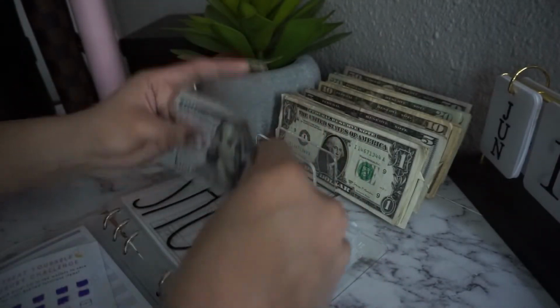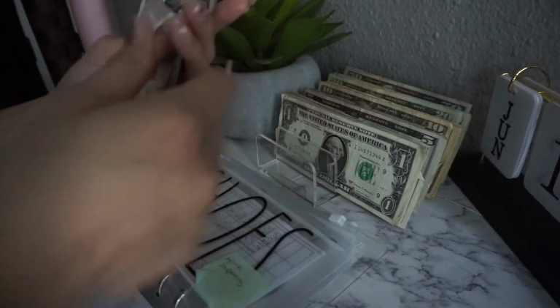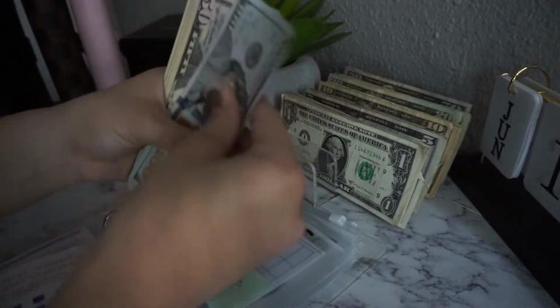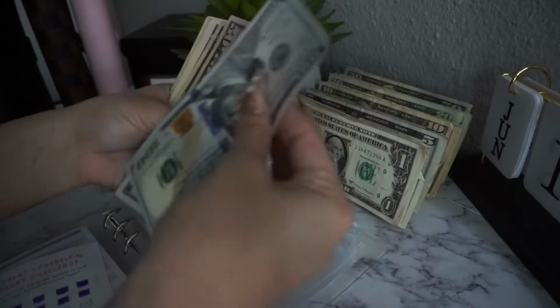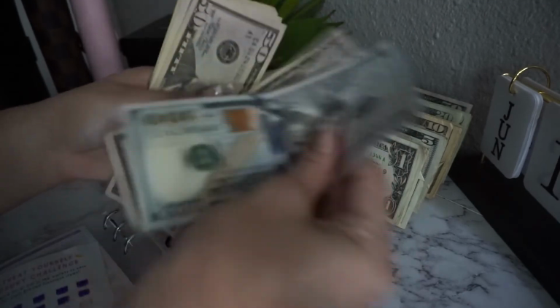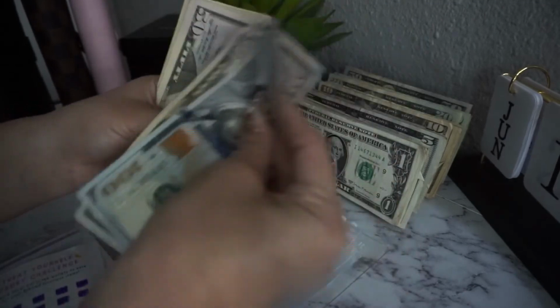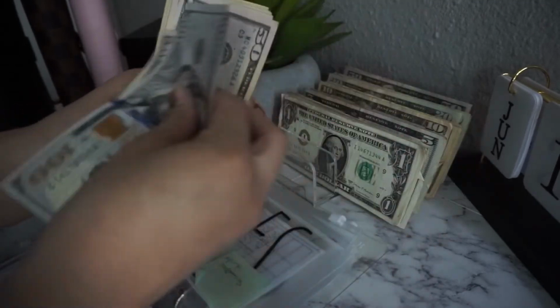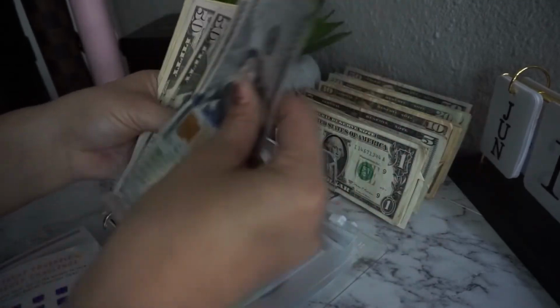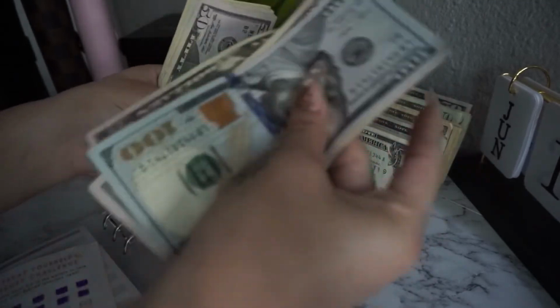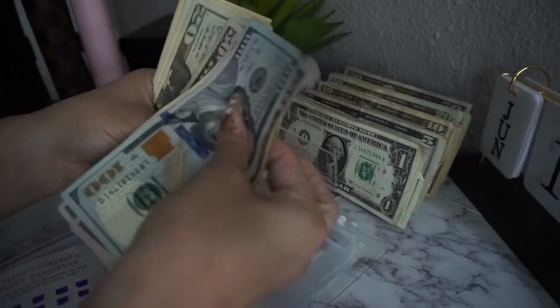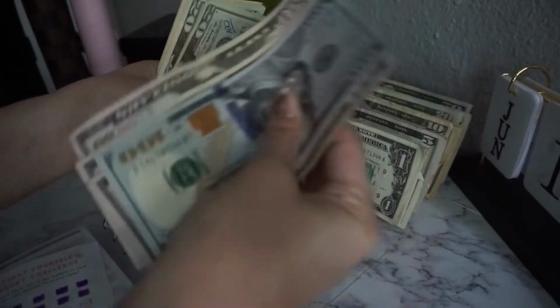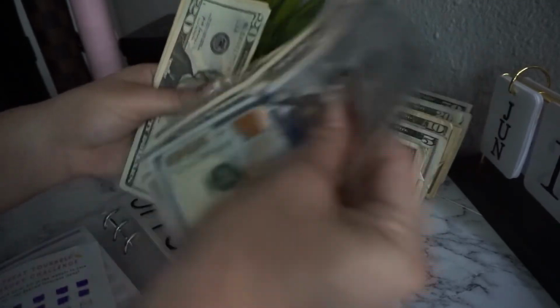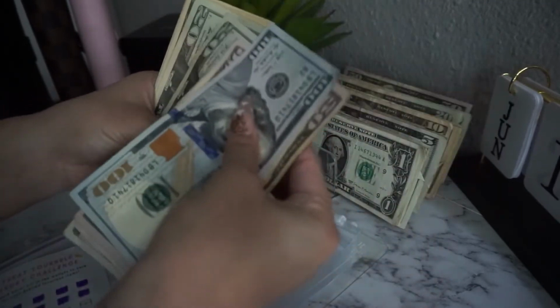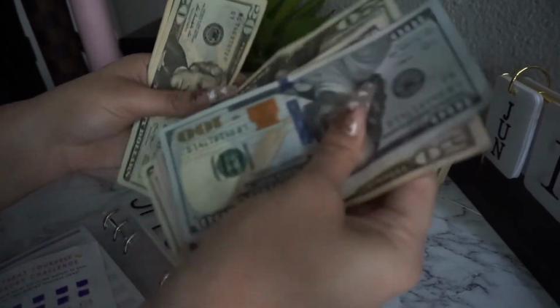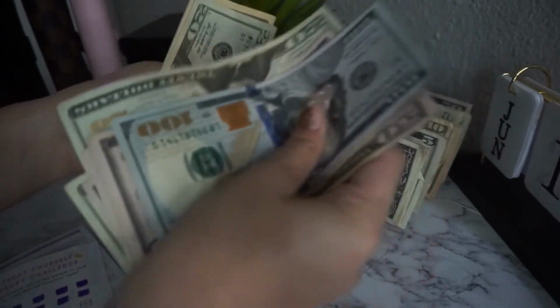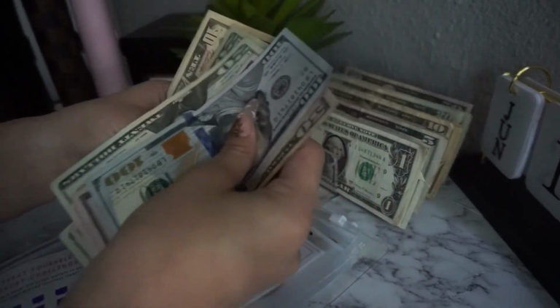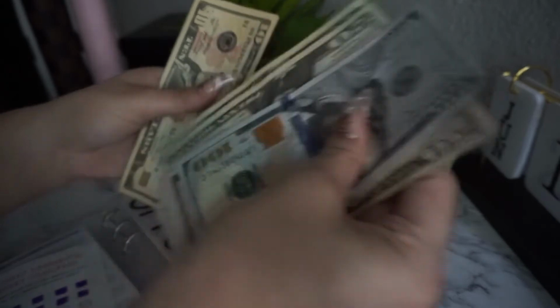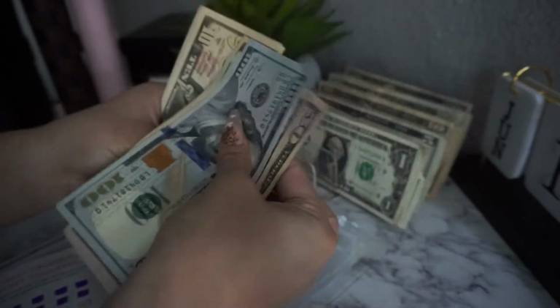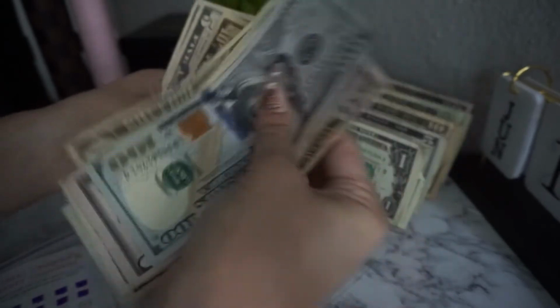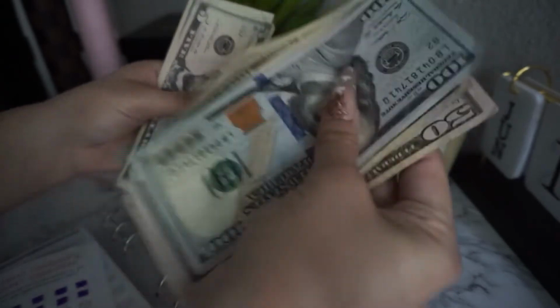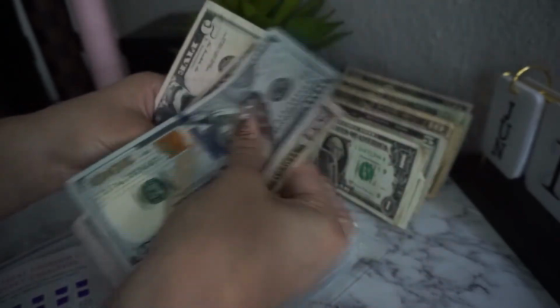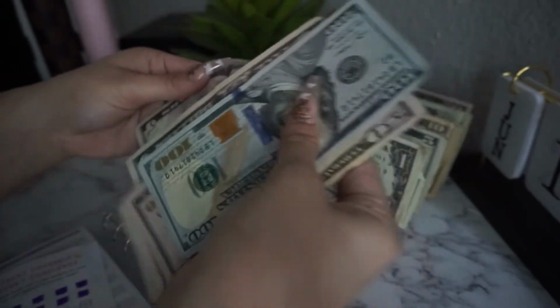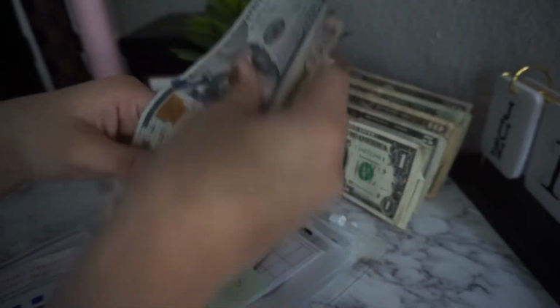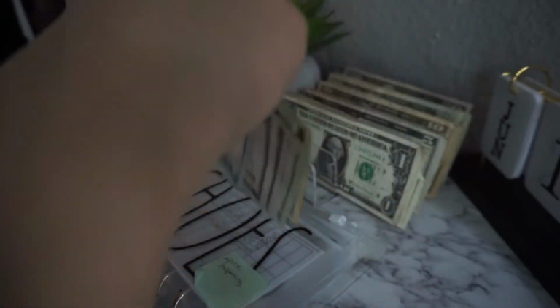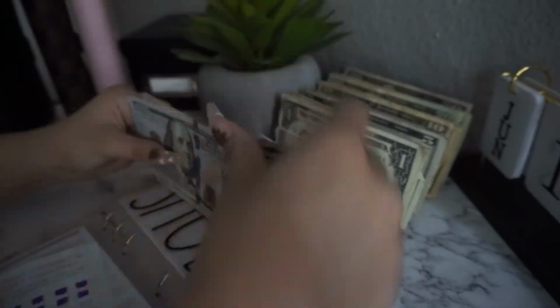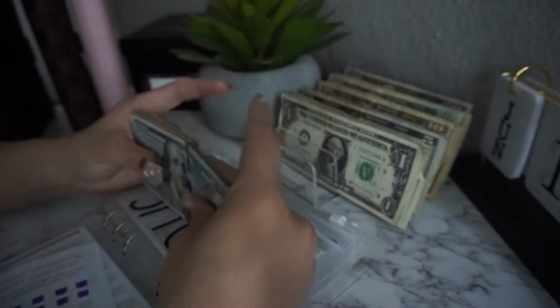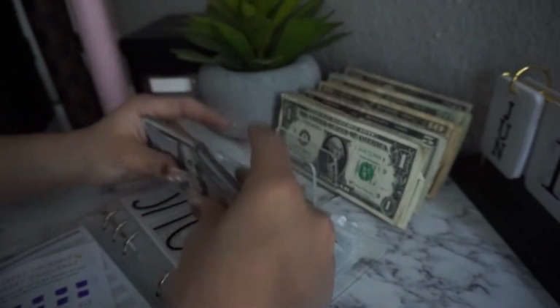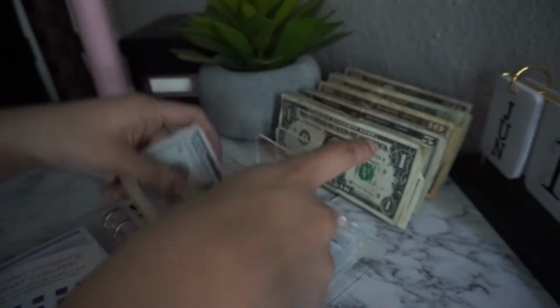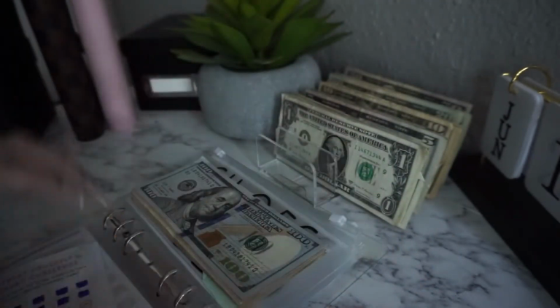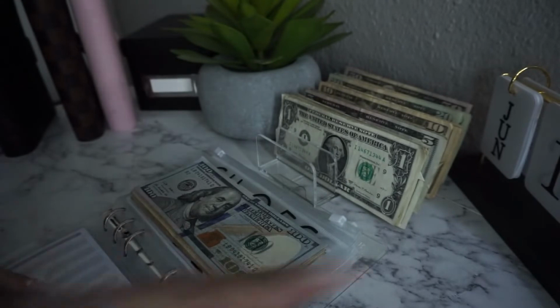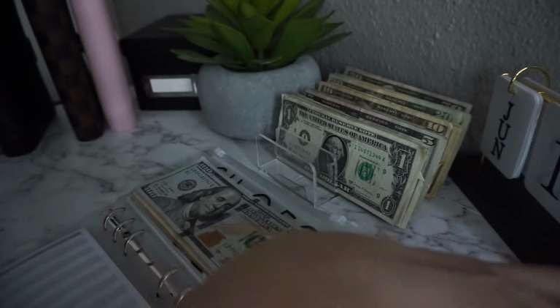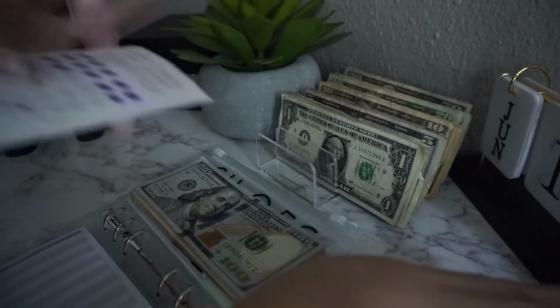The shoes envelope now has $390 — almost at $400! I'm really building that up for my birthday luxury shoes.